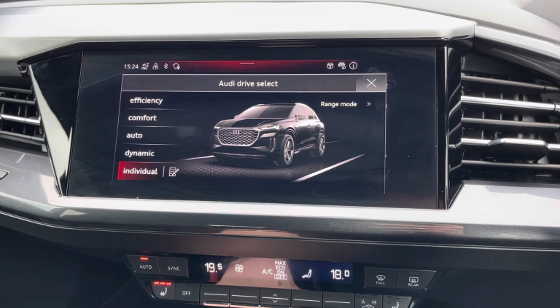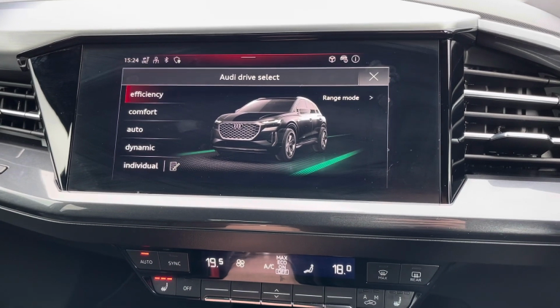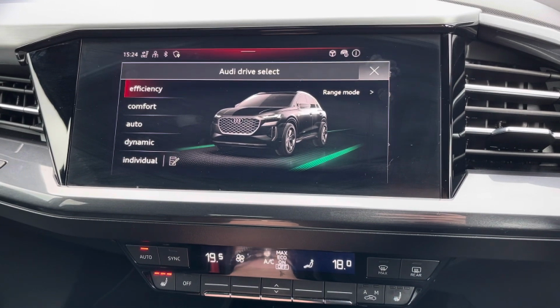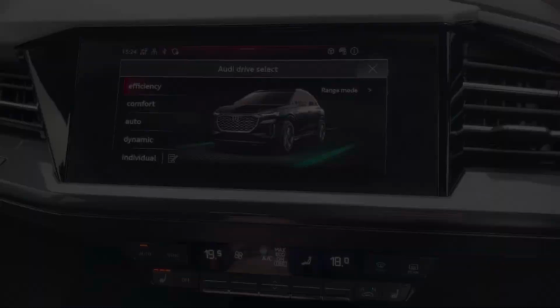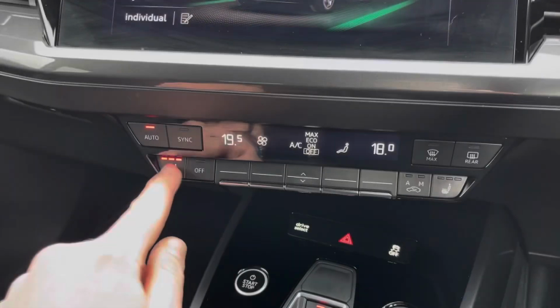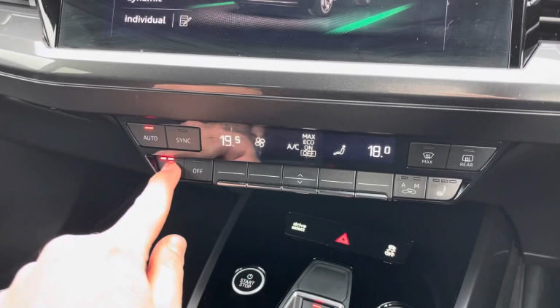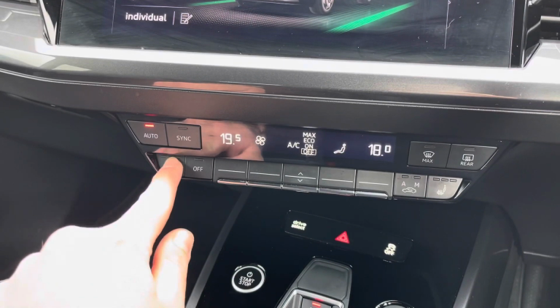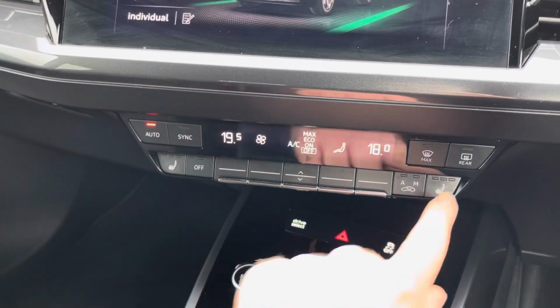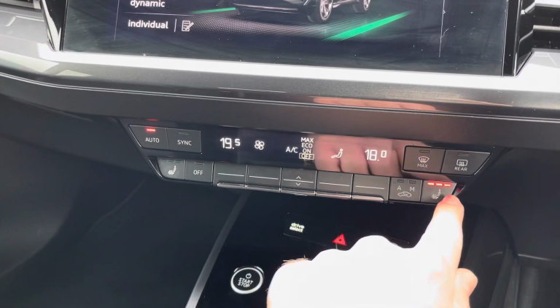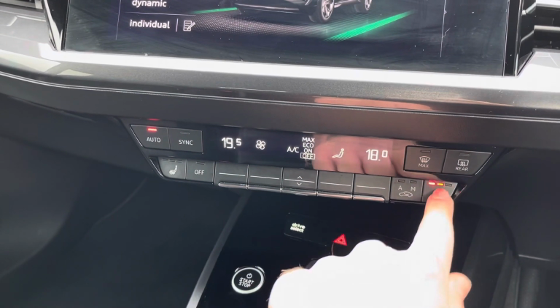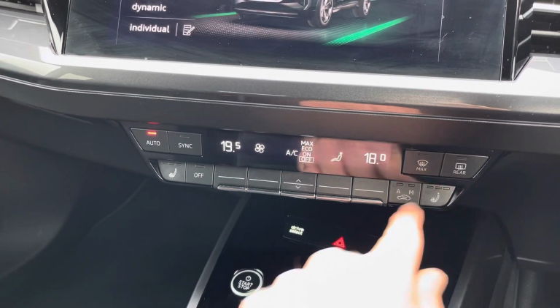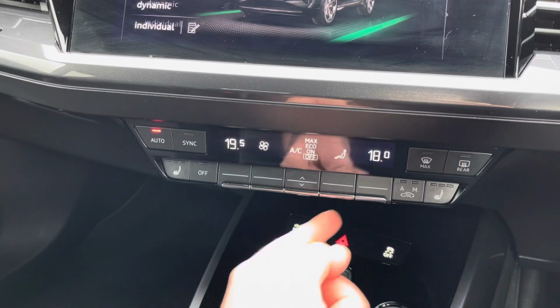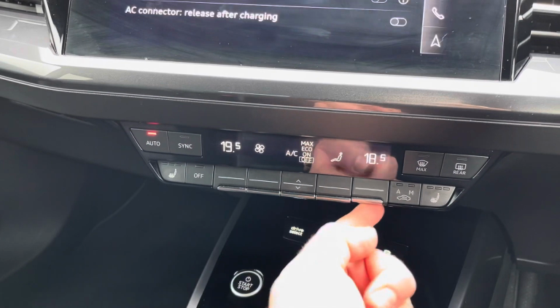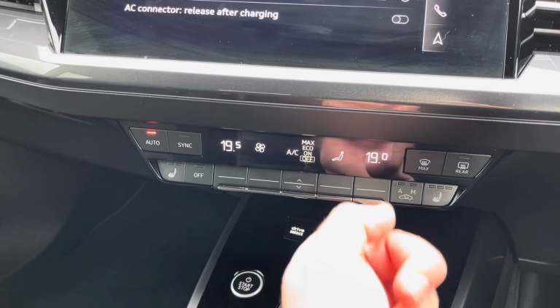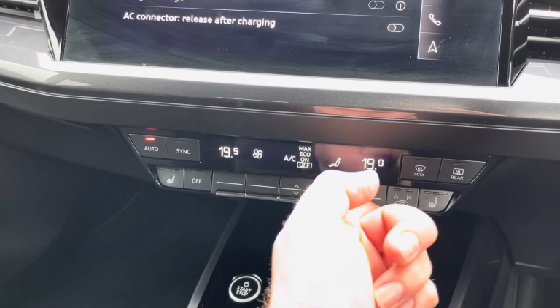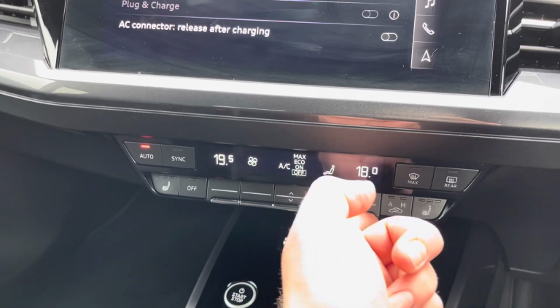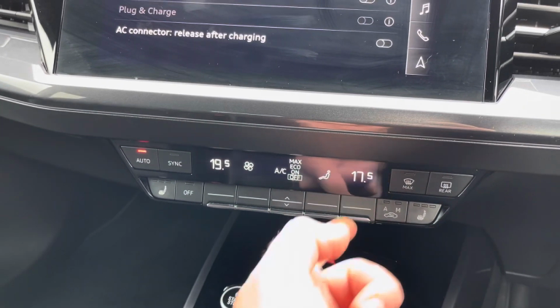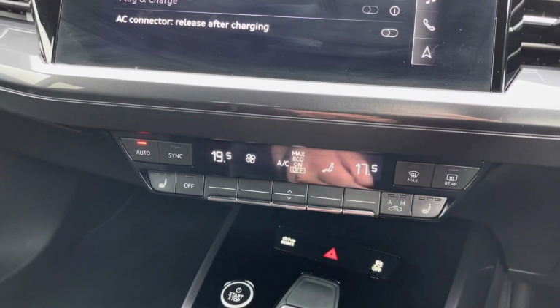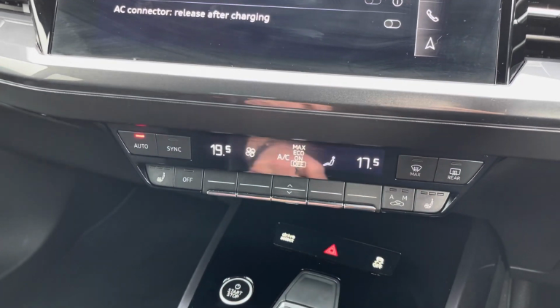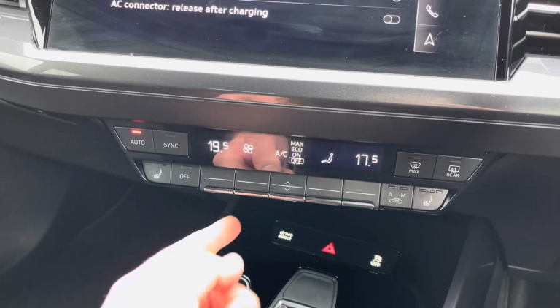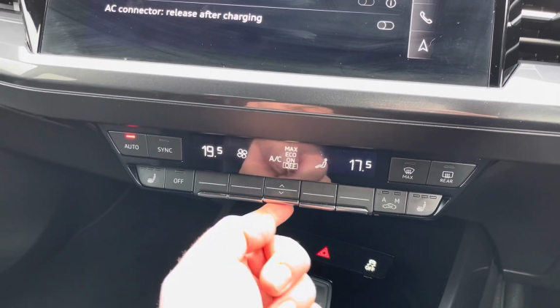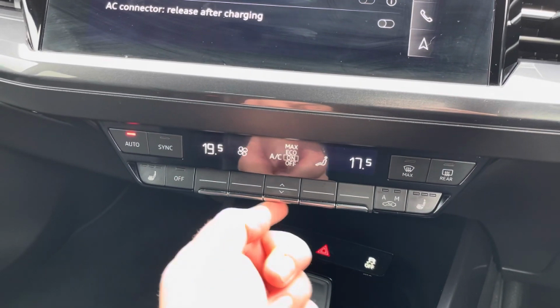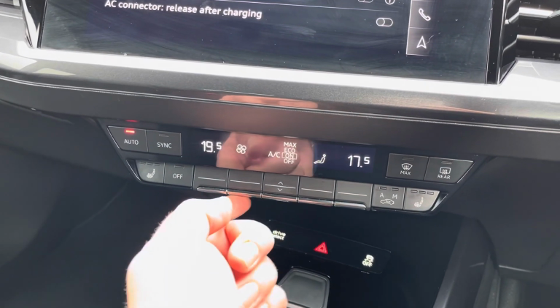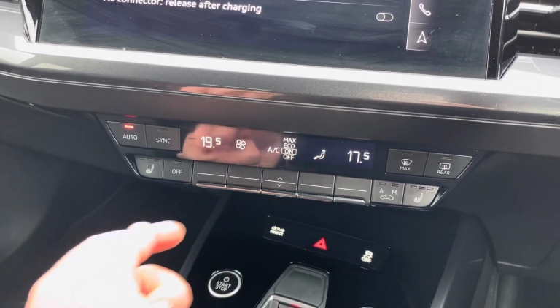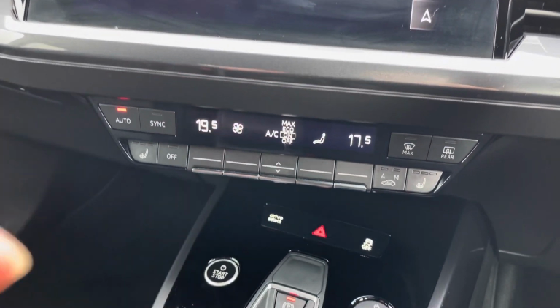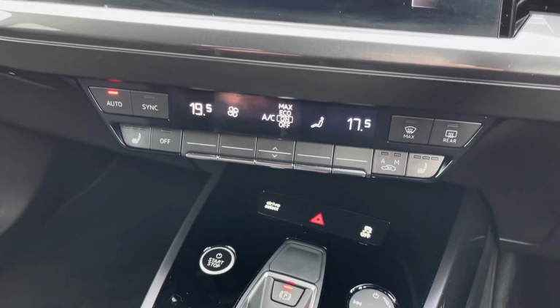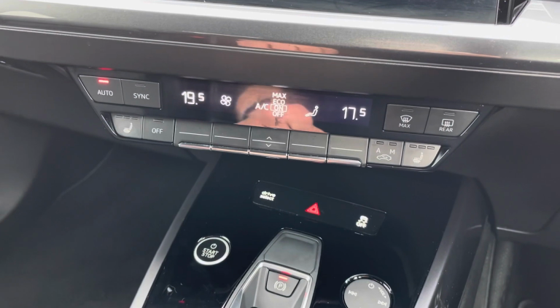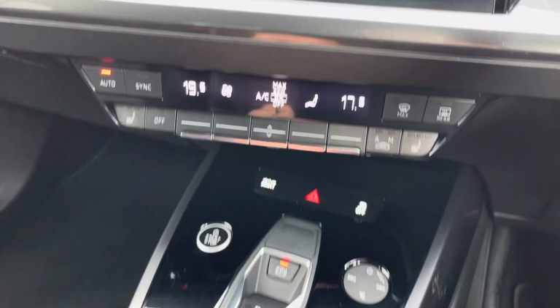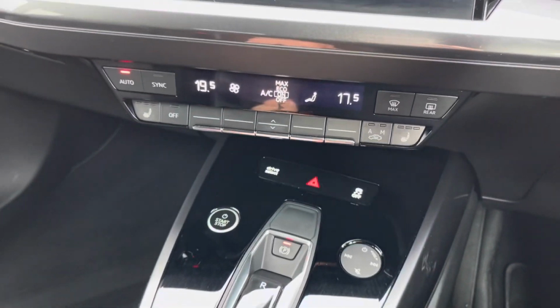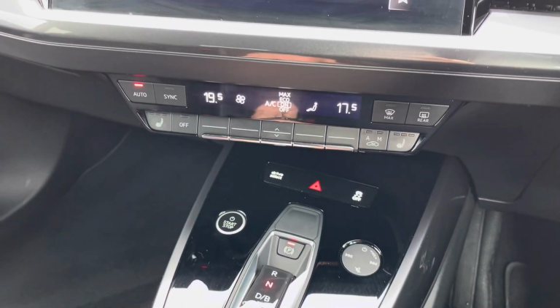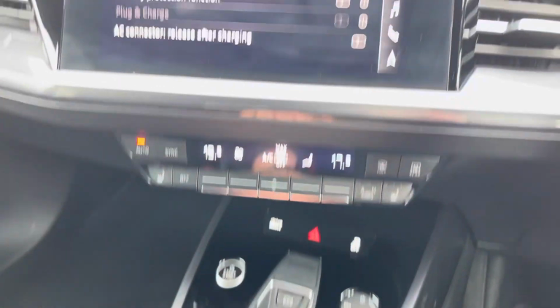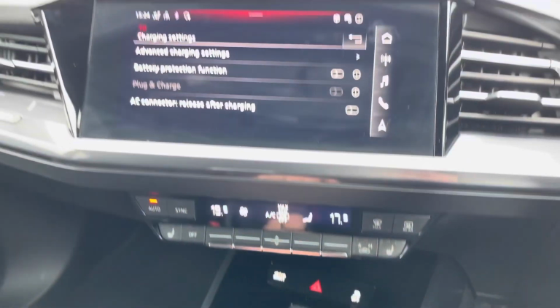Using the Audi drive select button you can change the overall feel and drive of the vehicle, and with the dual zone climate control you also have three-way heated seats for both front passengers. The driver and passenger can be at different temperatures or synced if you are in the vehicle on your own.